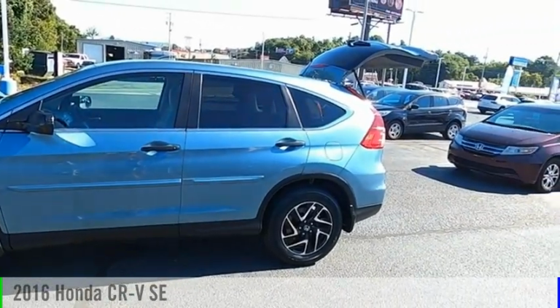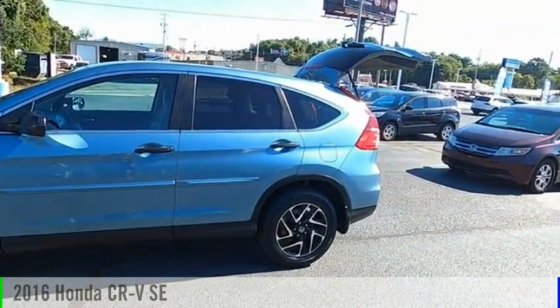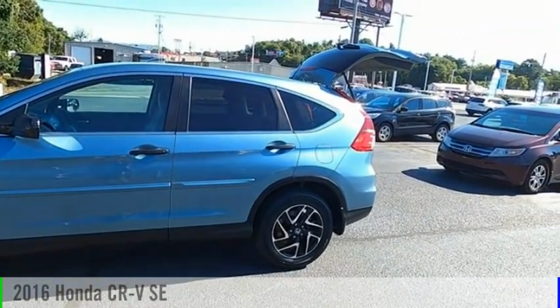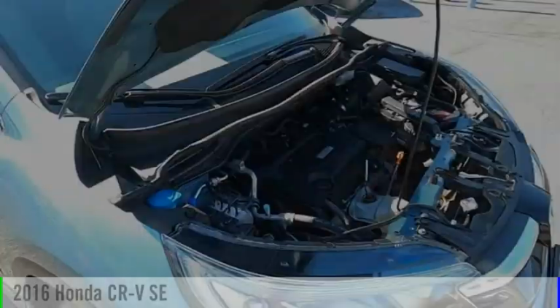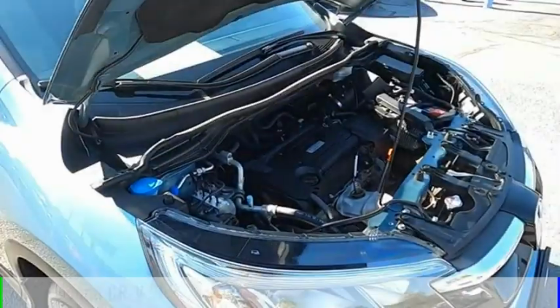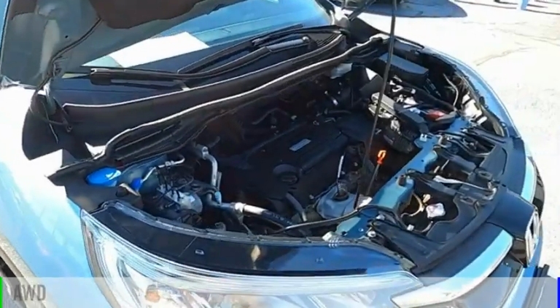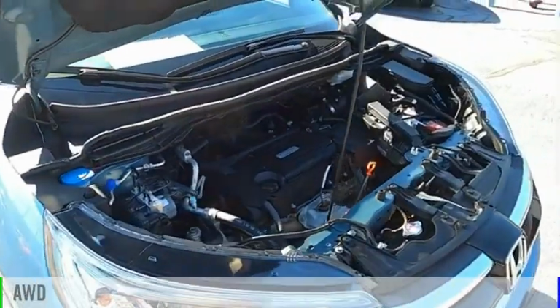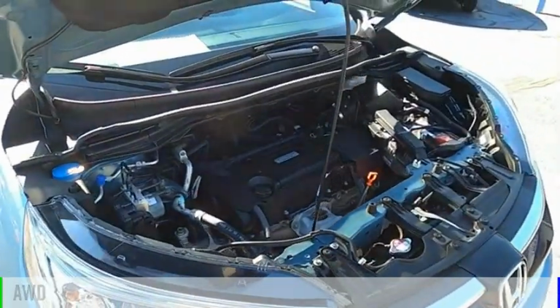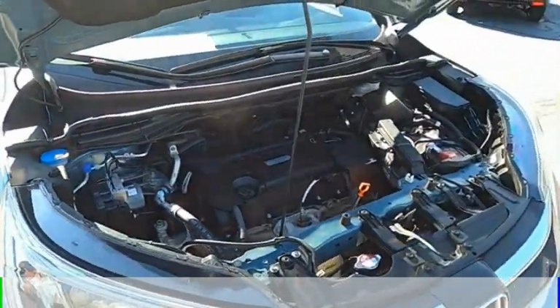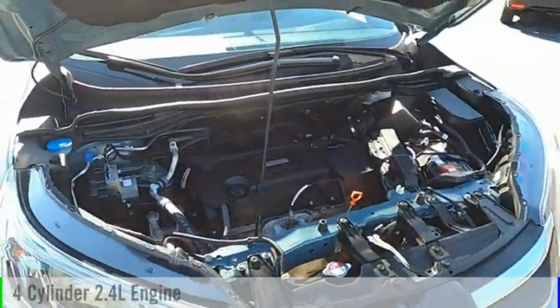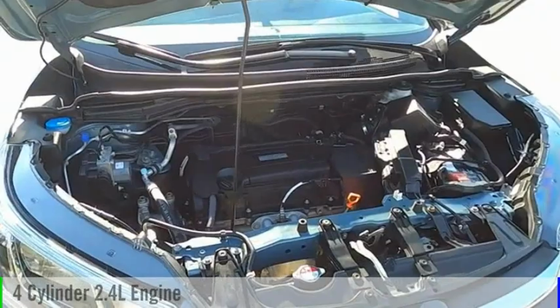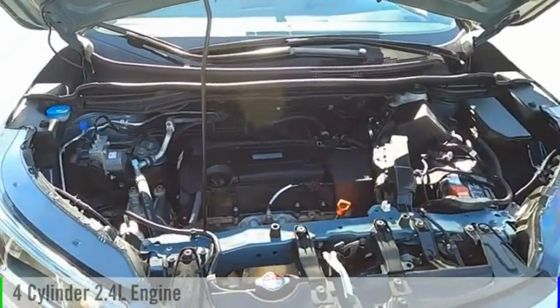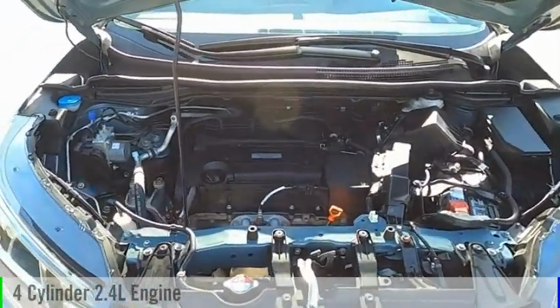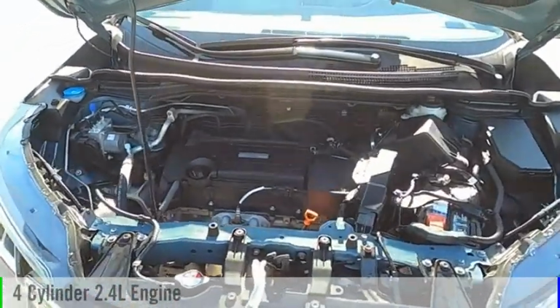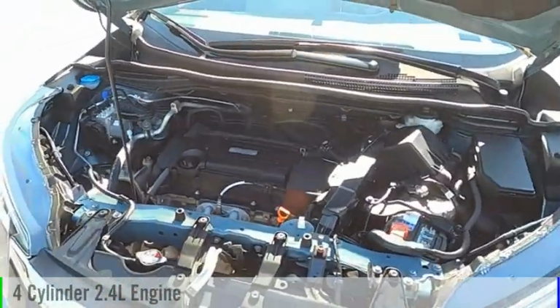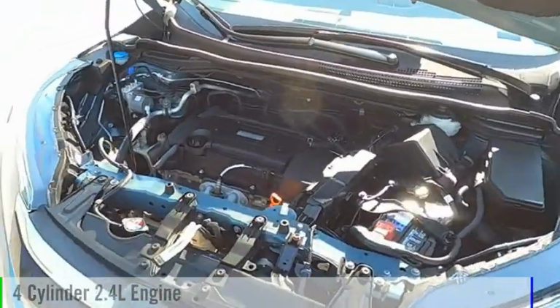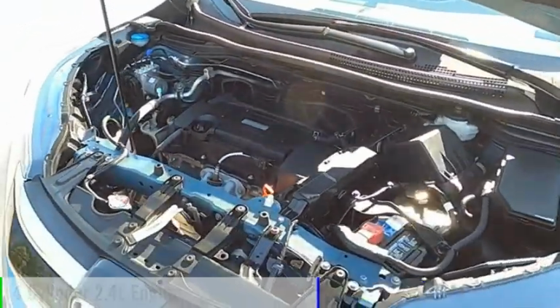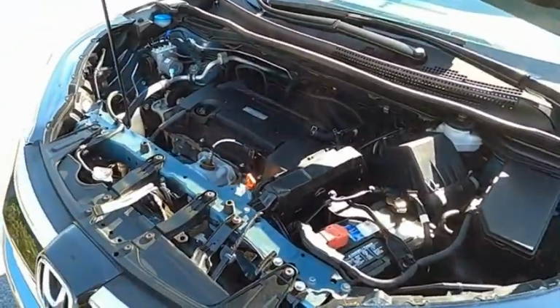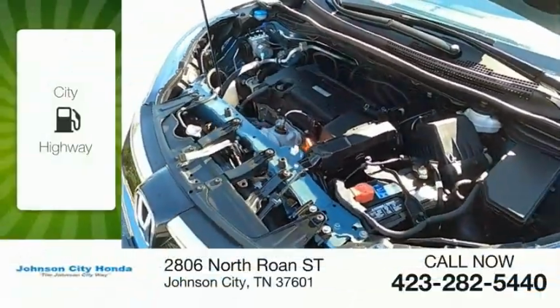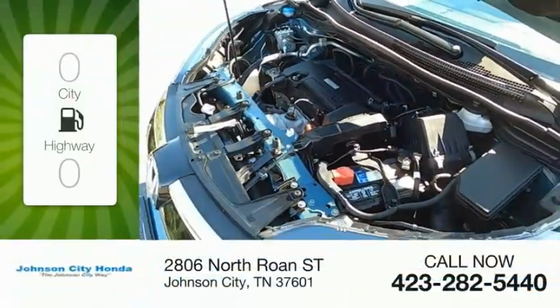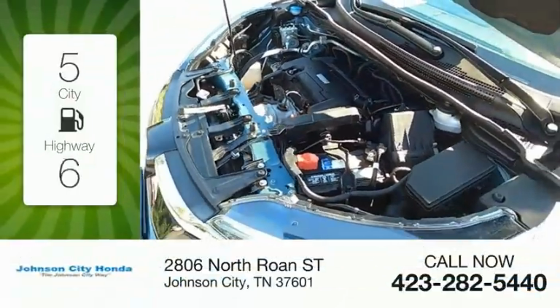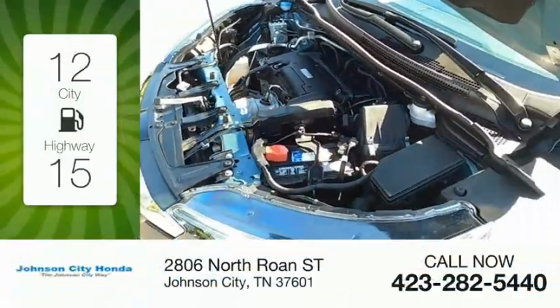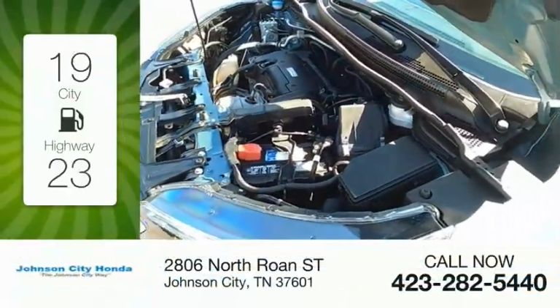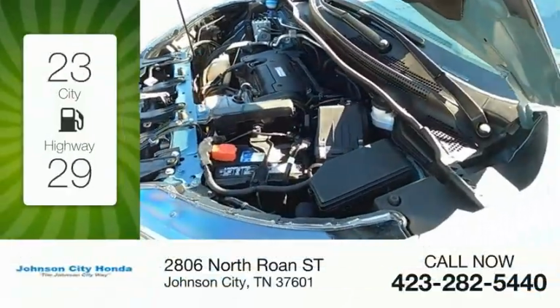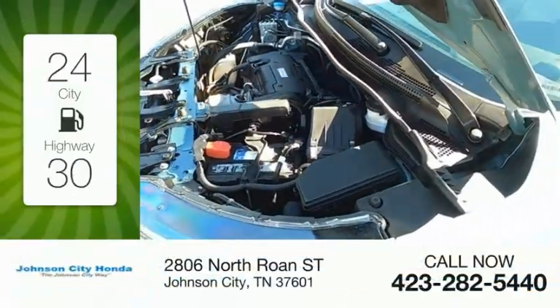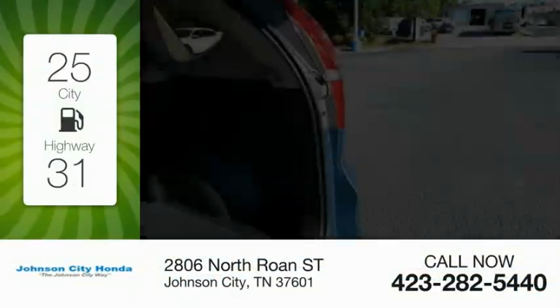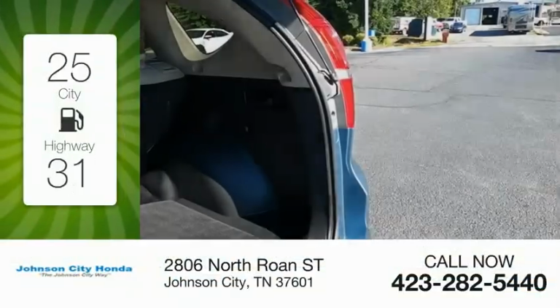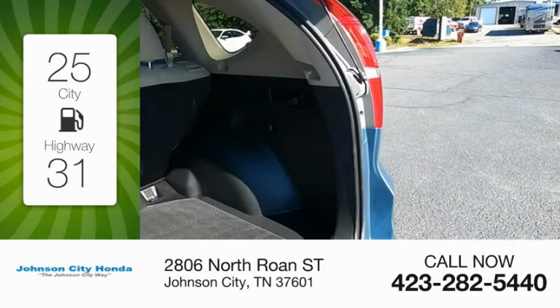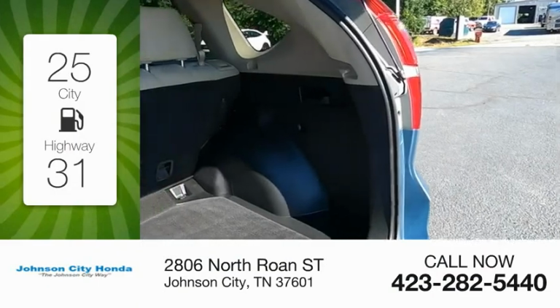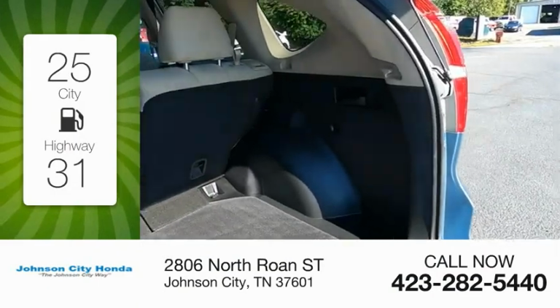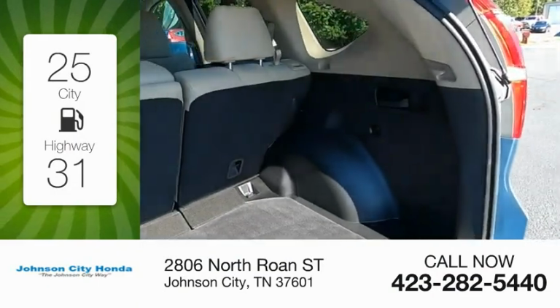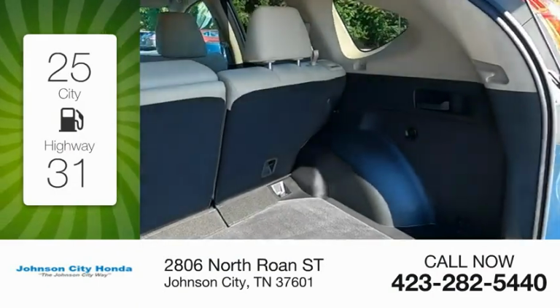This vehicle is powered by an all-wheel drive, four-cylinder, 2.4-liter engine. Great fuel efficiency saves you money by requiring fewer trips to the gas station.